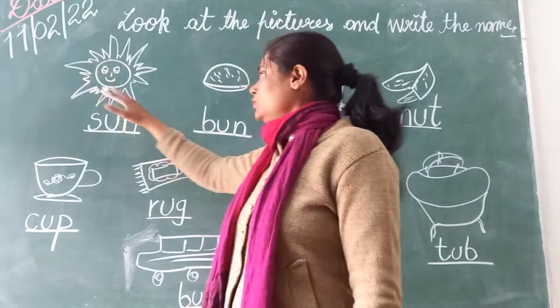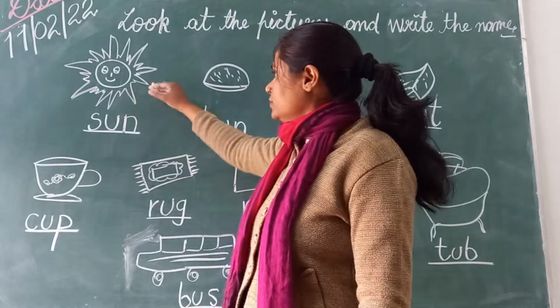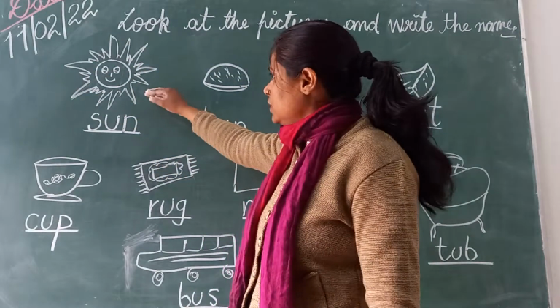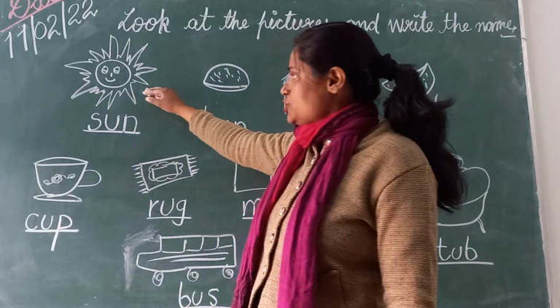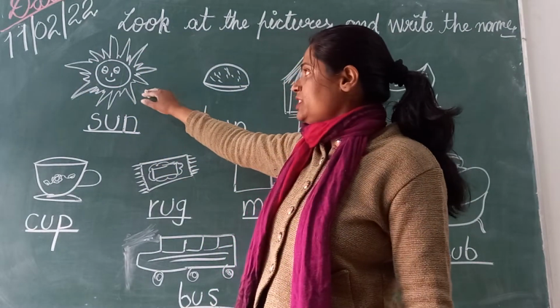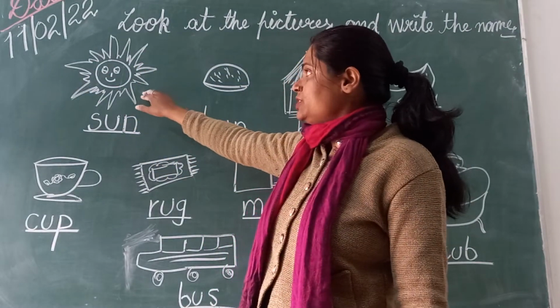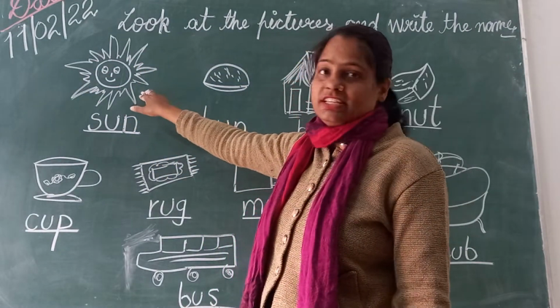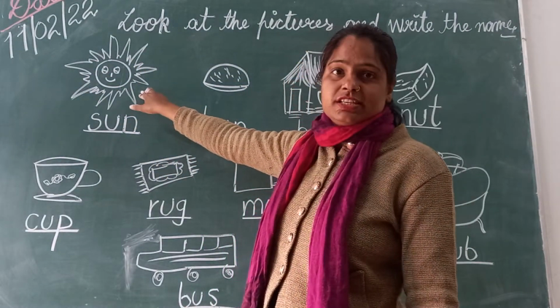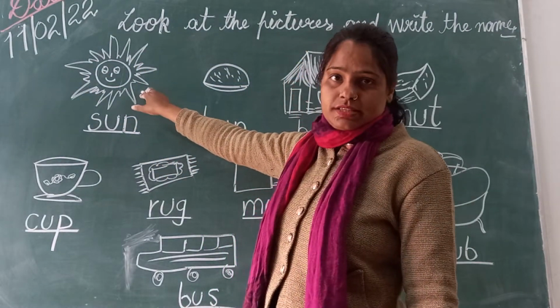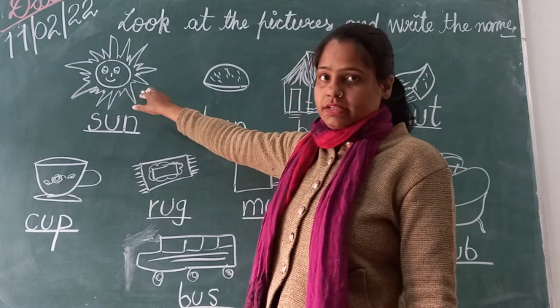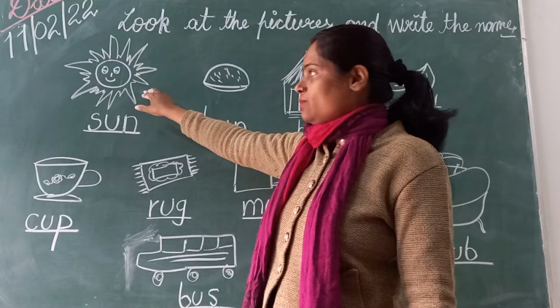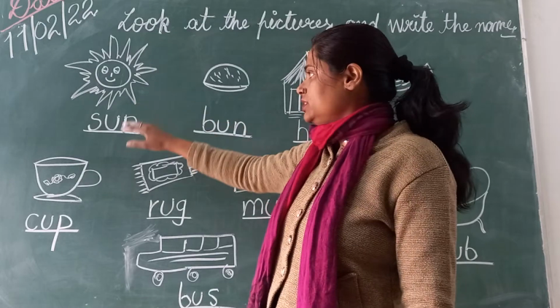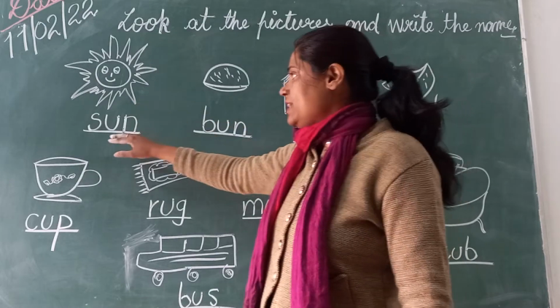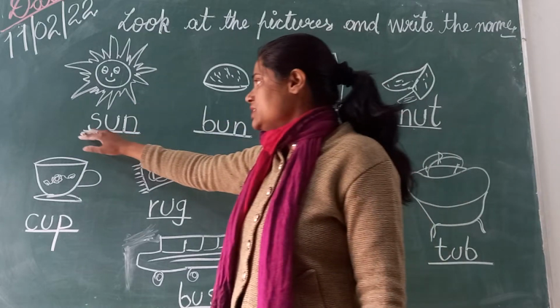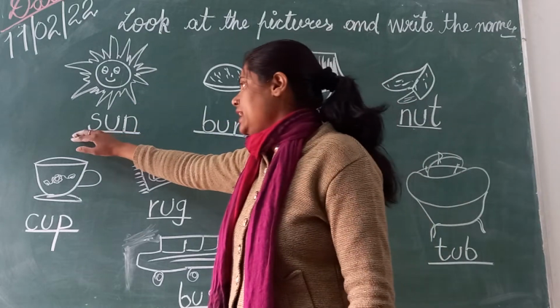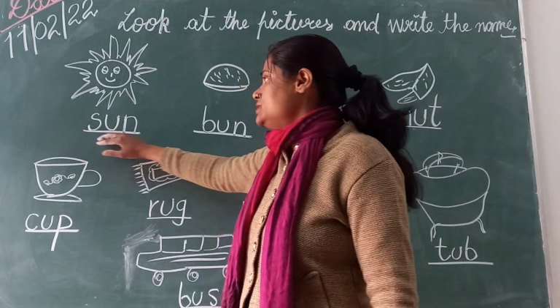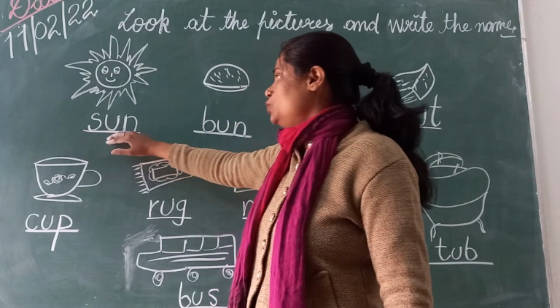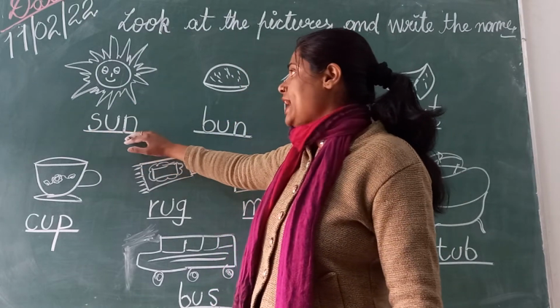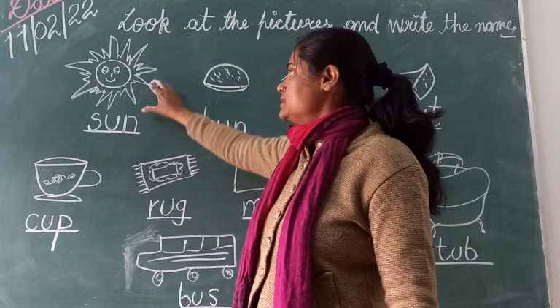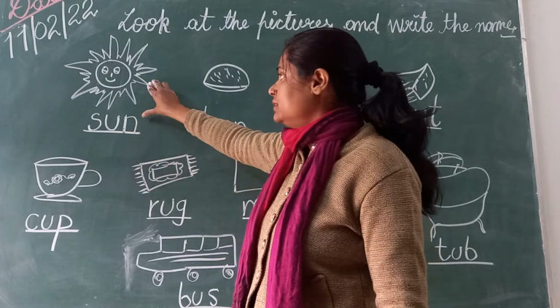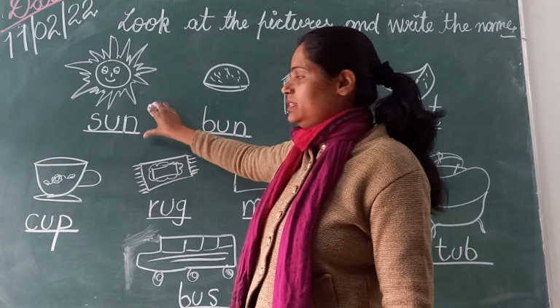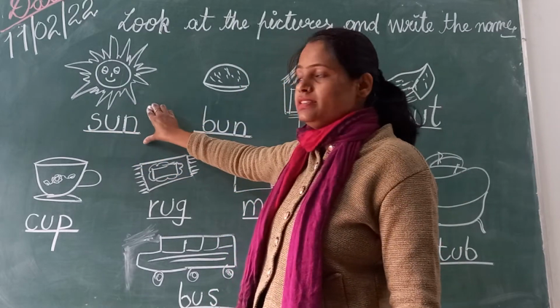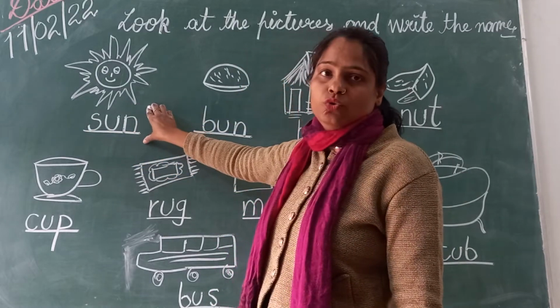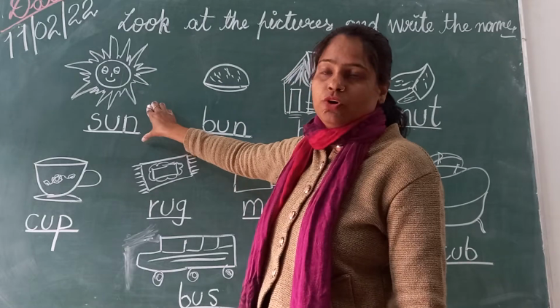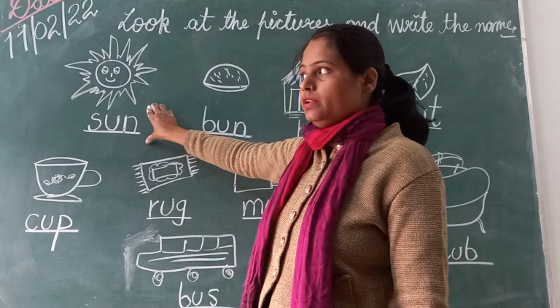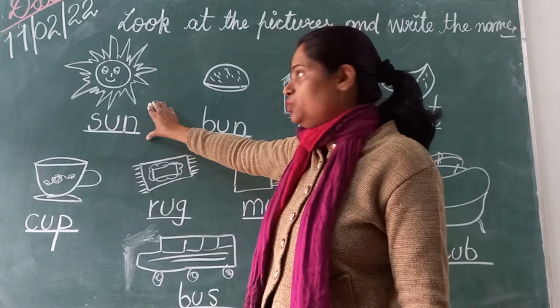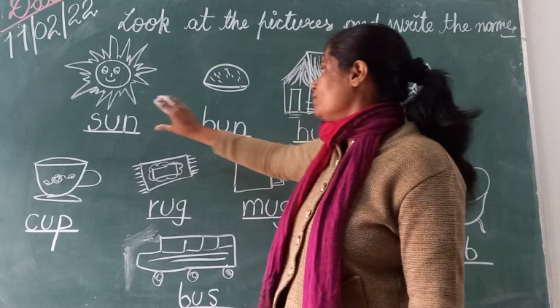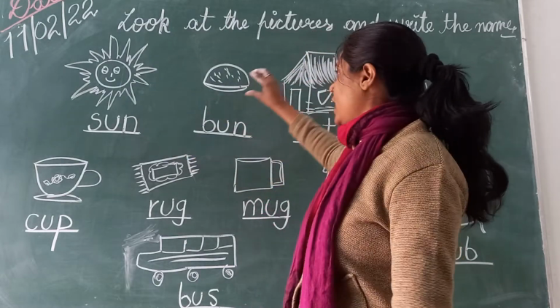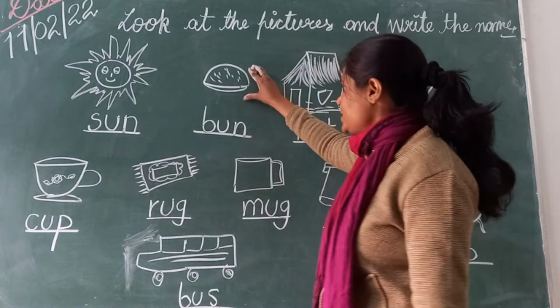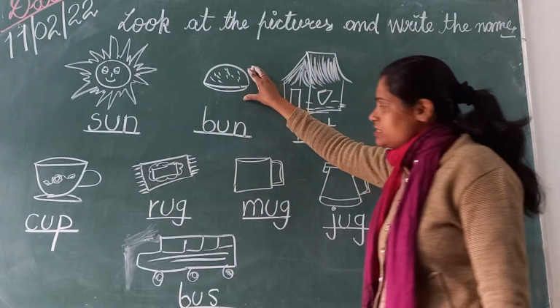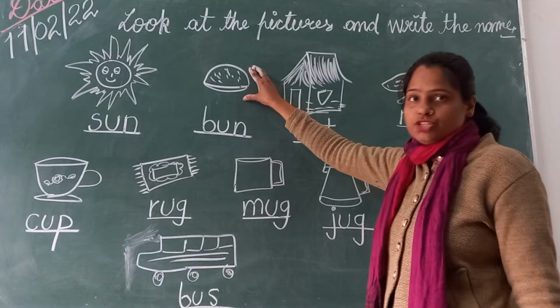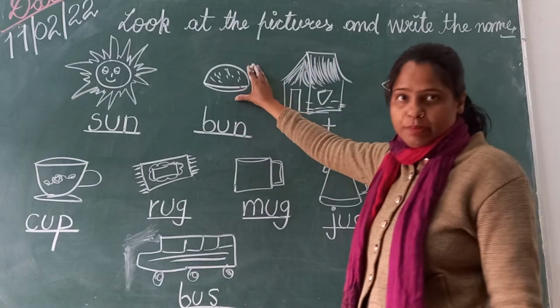Now, first picture — what is this? Sun. And what is the spelling of sun? S-U-N. Sun. This is the Sound of Vowel U.